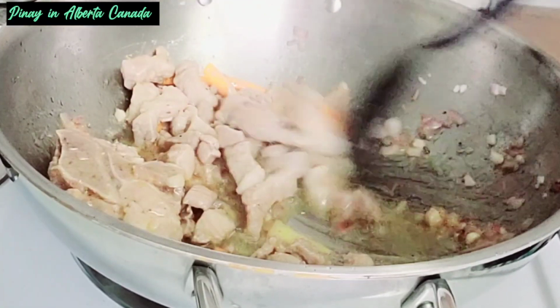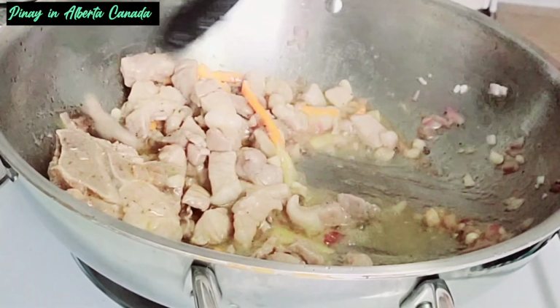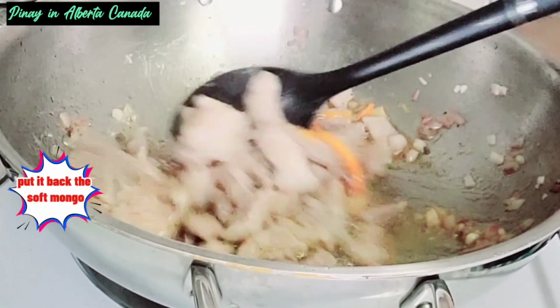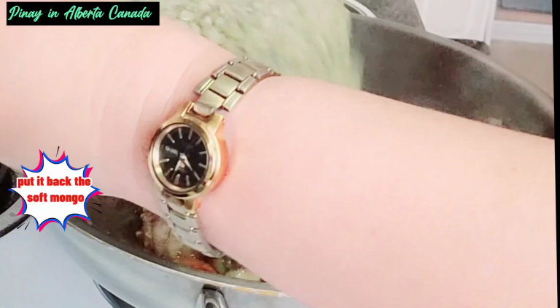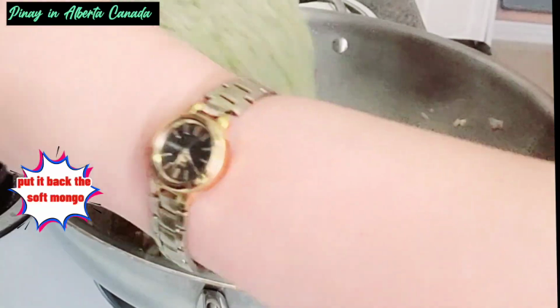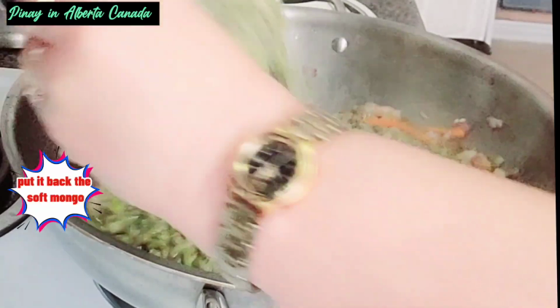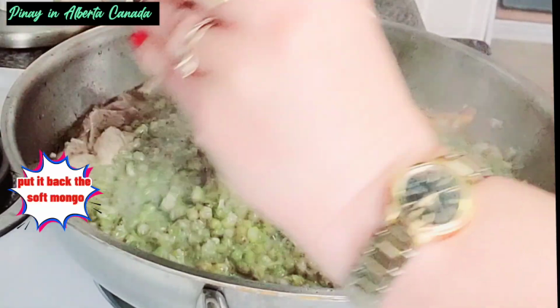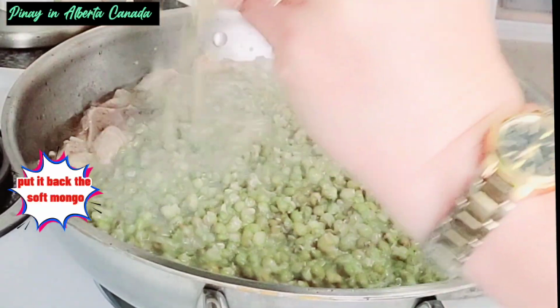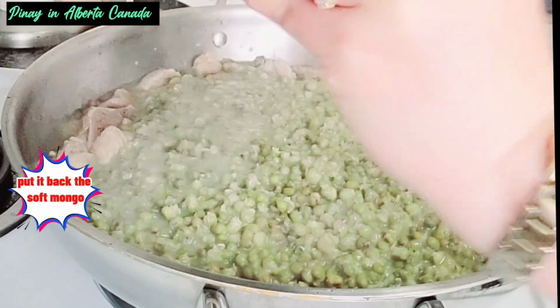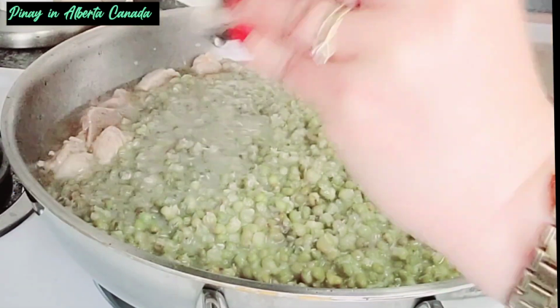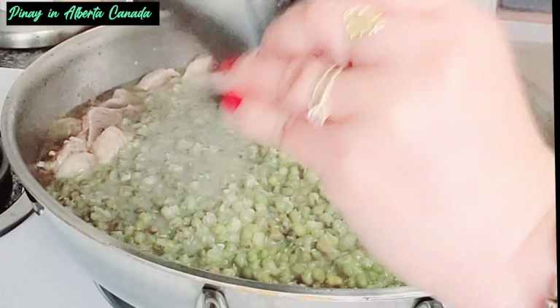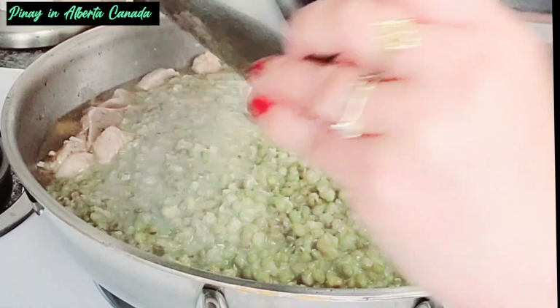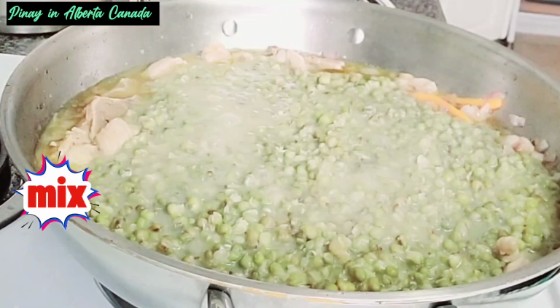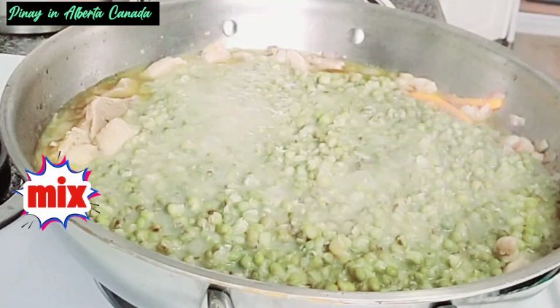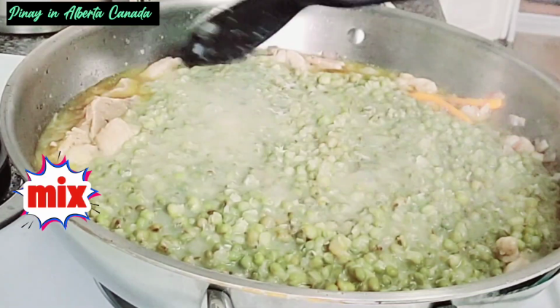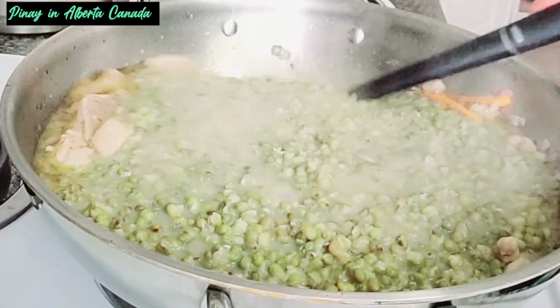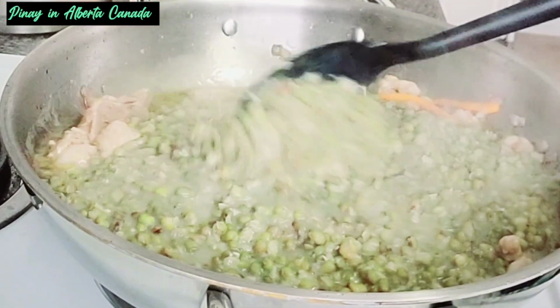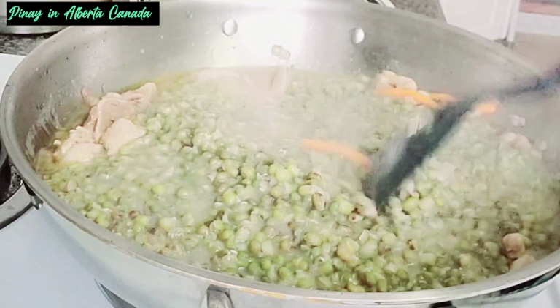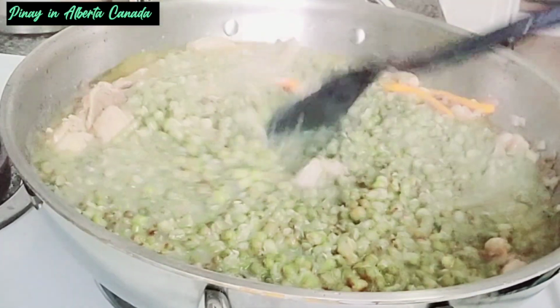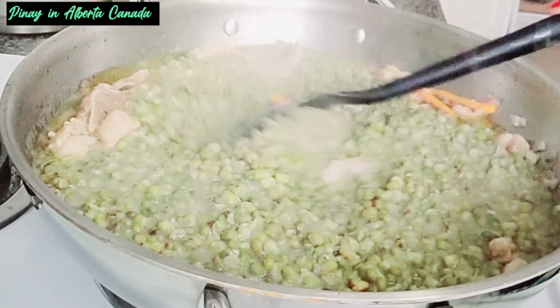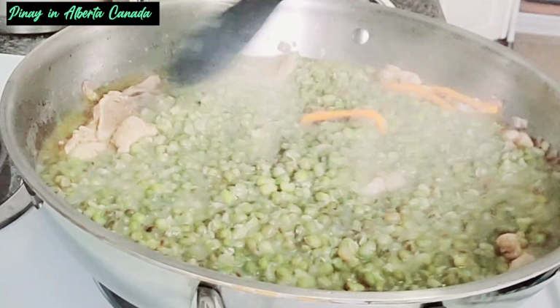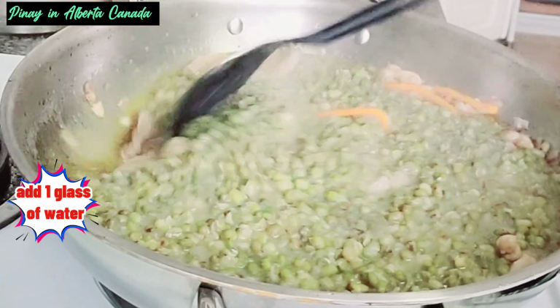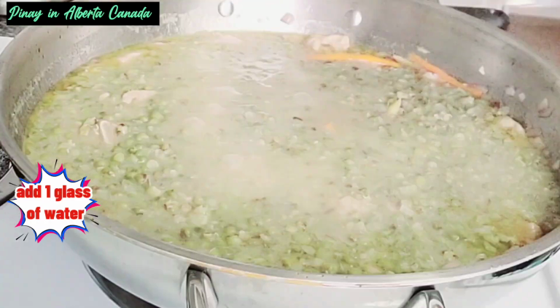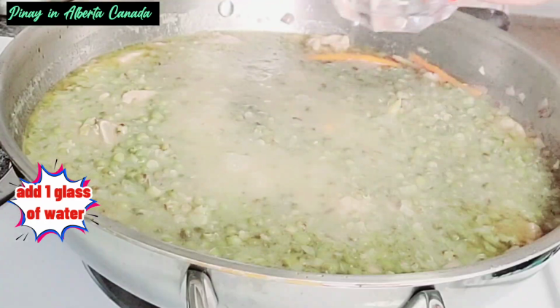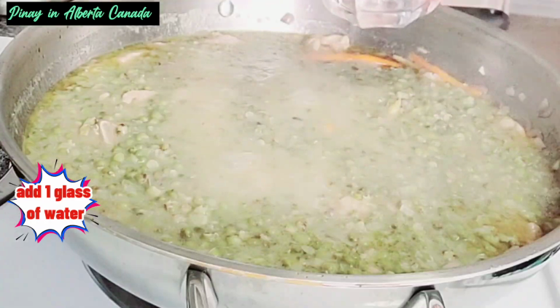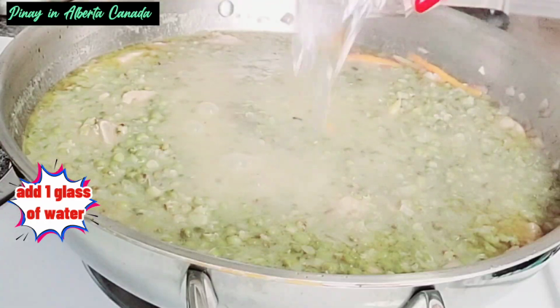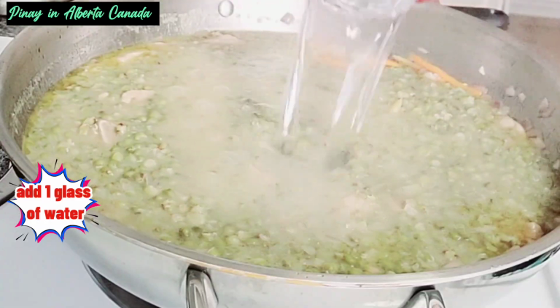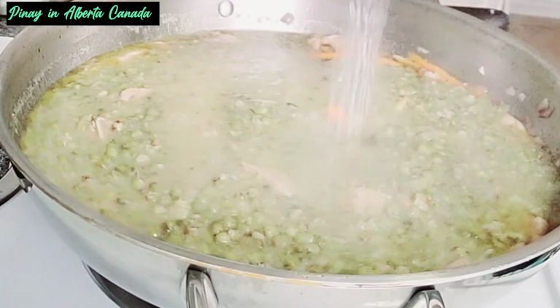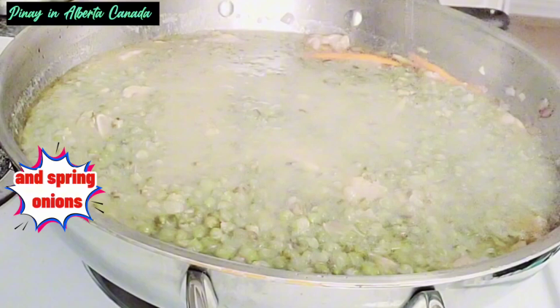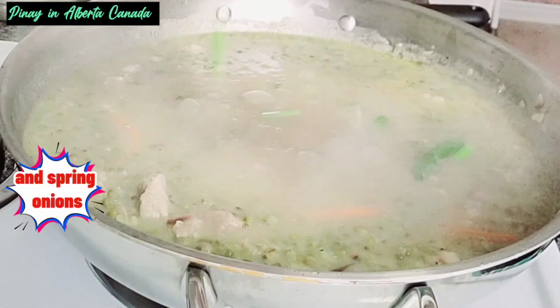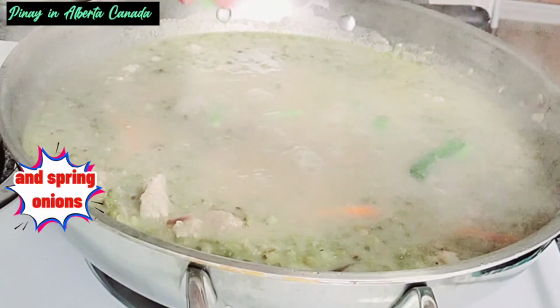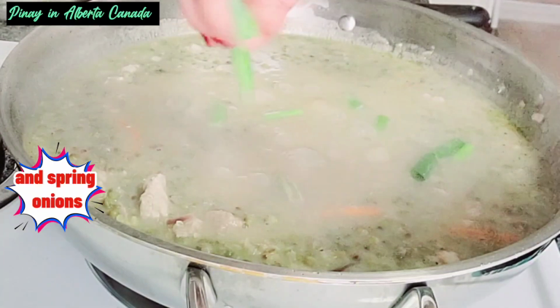Put back the soft mongo and mix. Add one glass of water and spring onions.